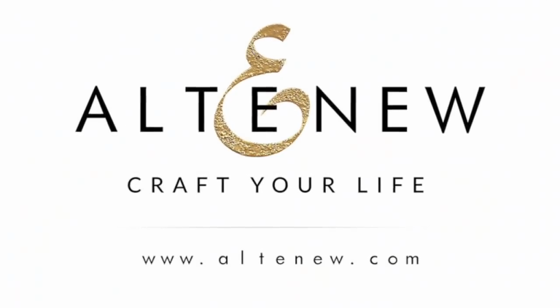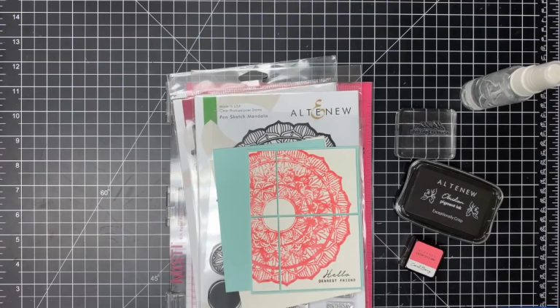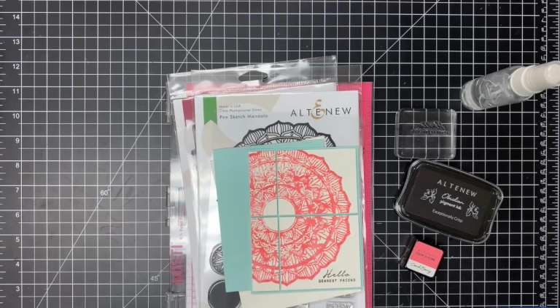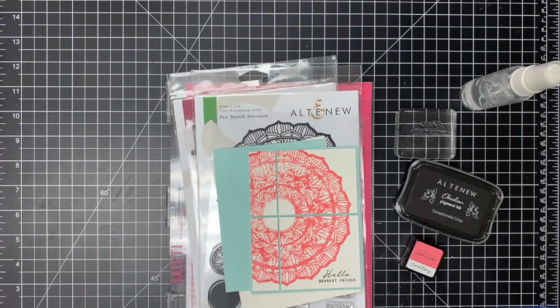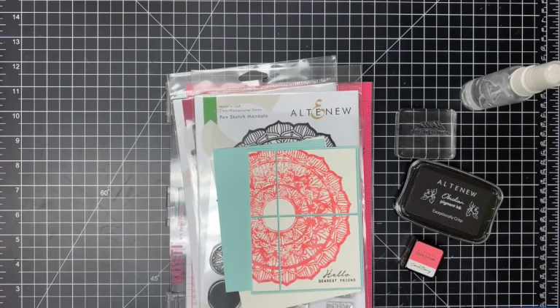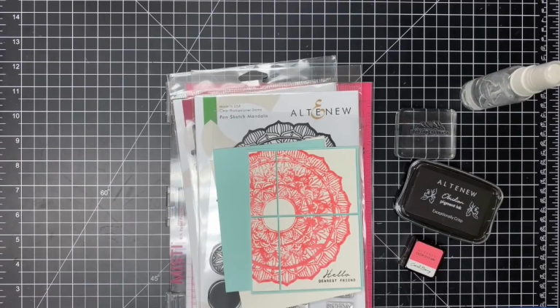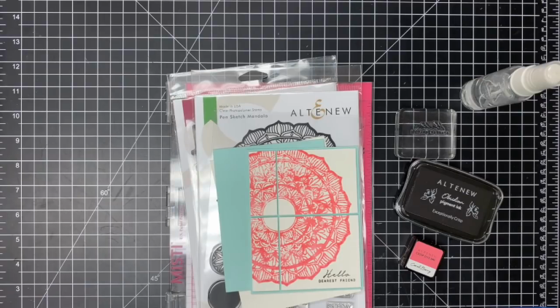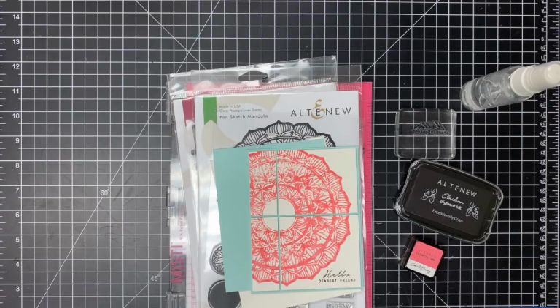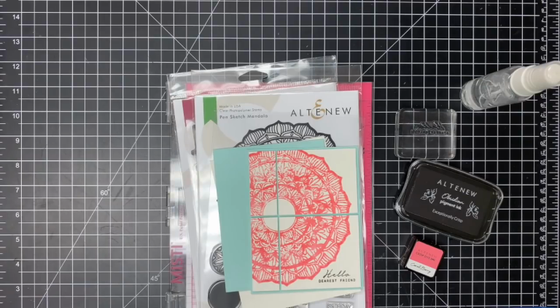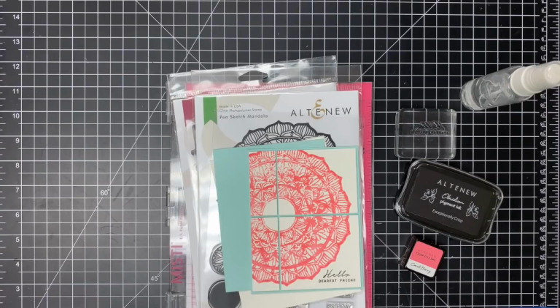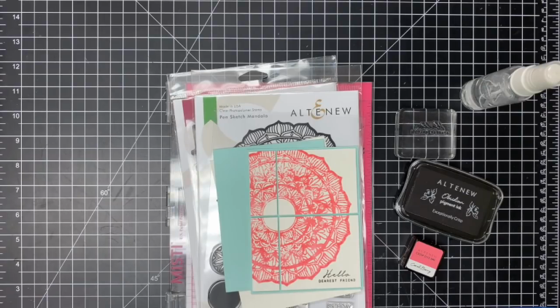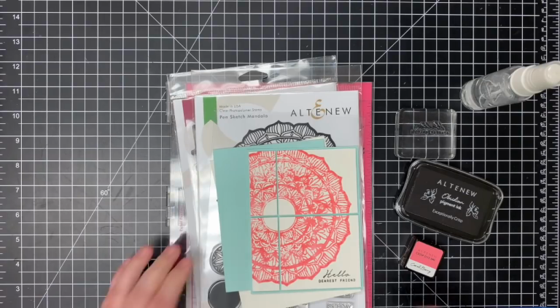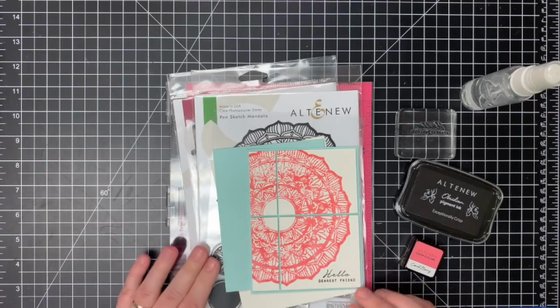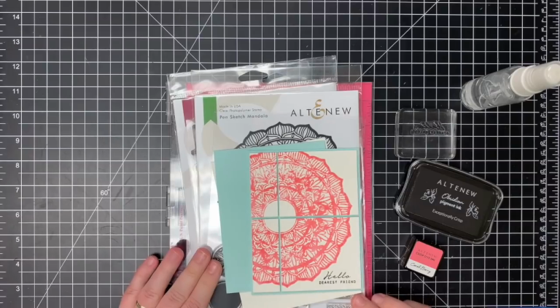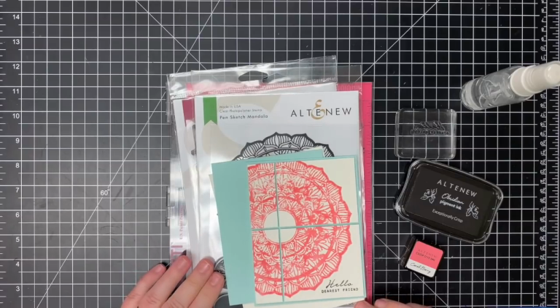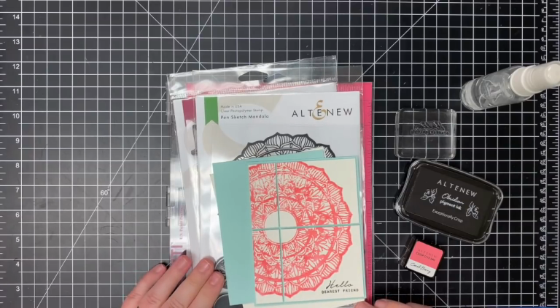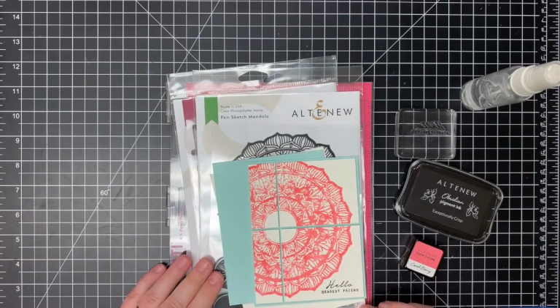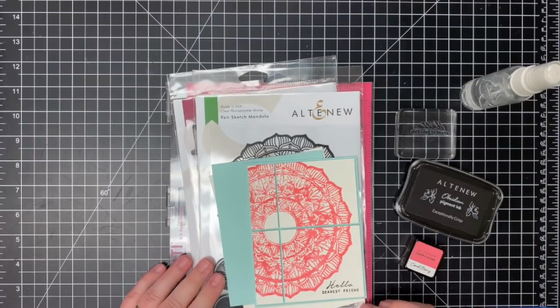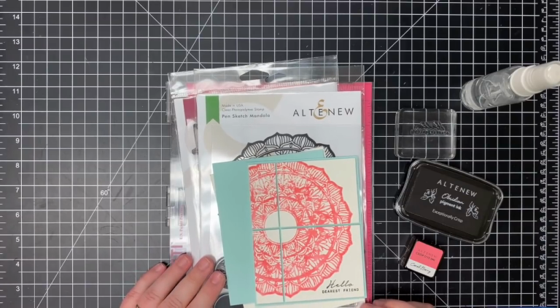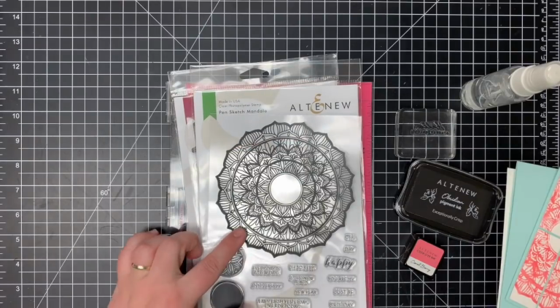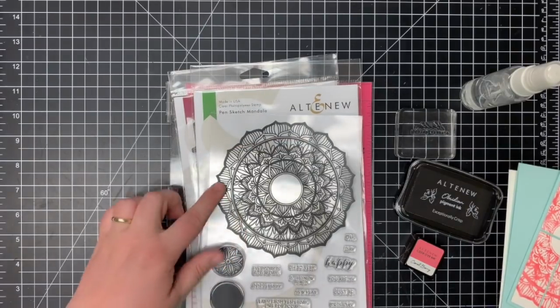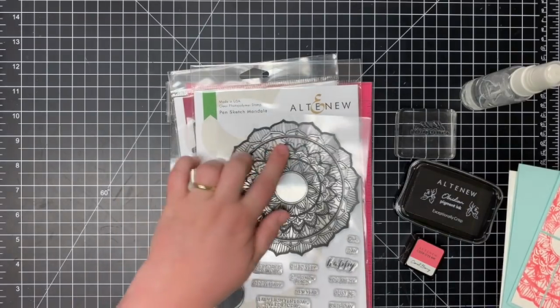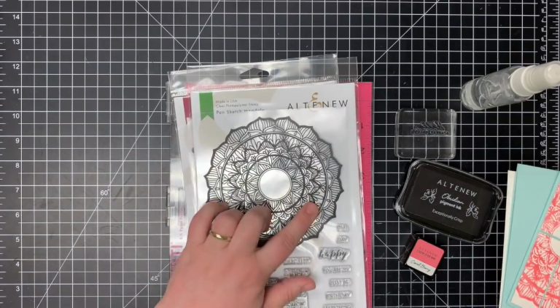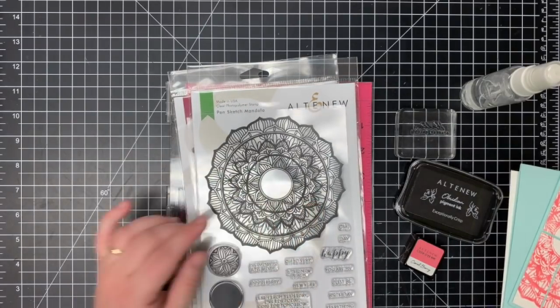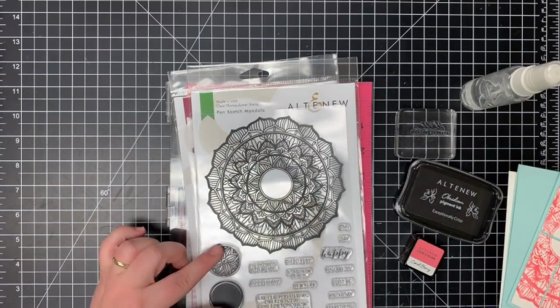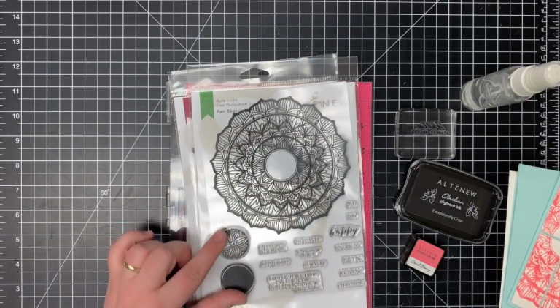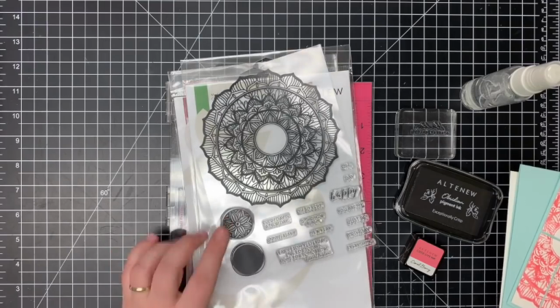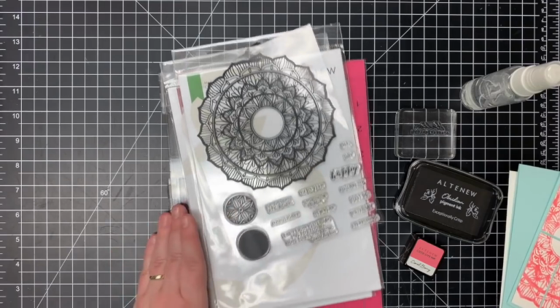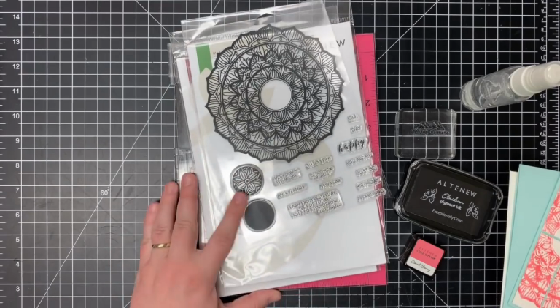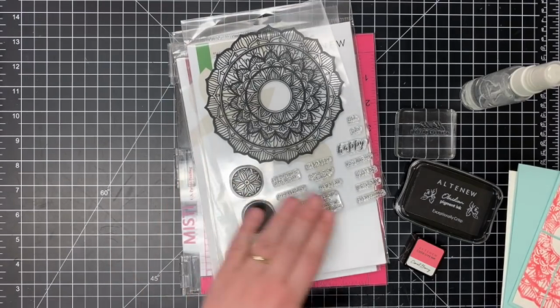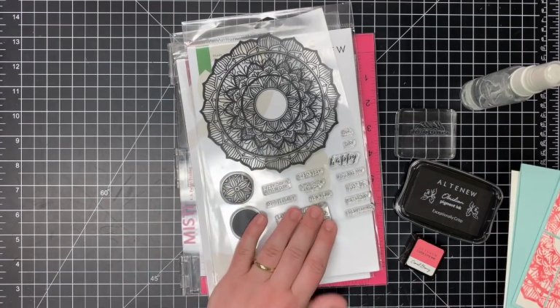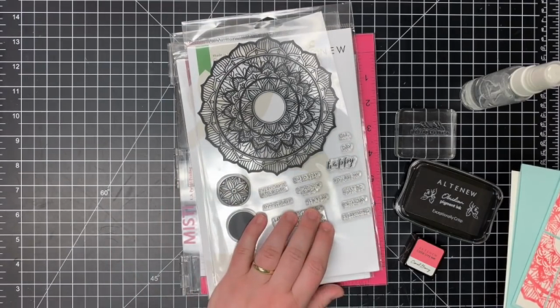Hey there, it's Lori here. I am stopping in today to make a card with the new set from Altenew called Pensketch Mandela. The set includes one large Mandela image, a couple of accents, and several sentiments.